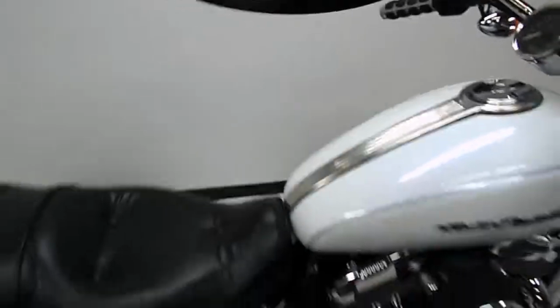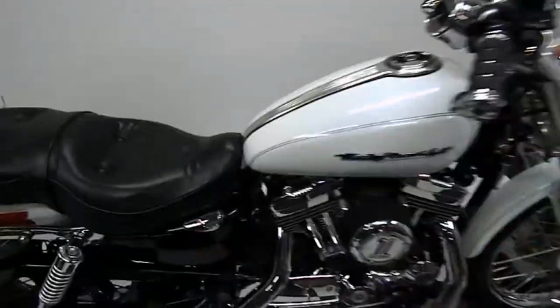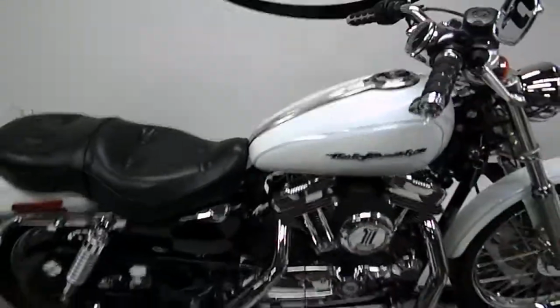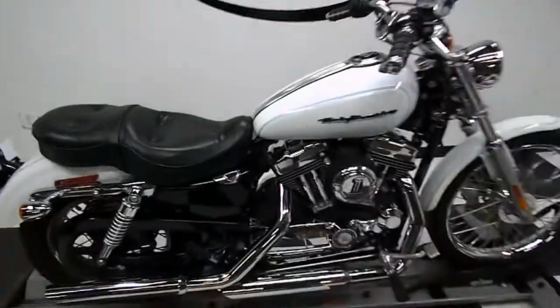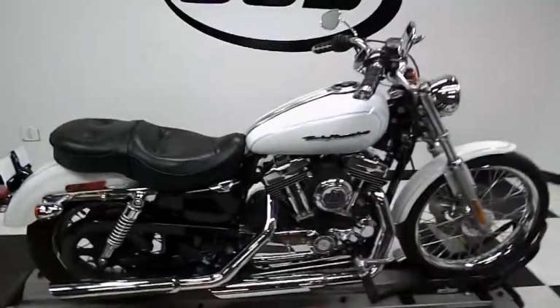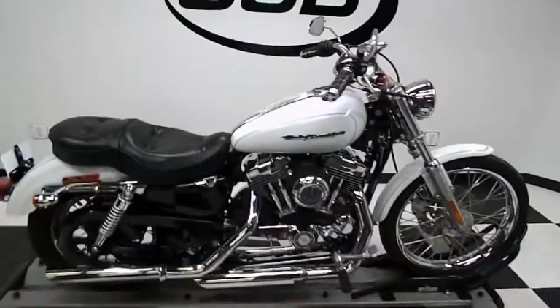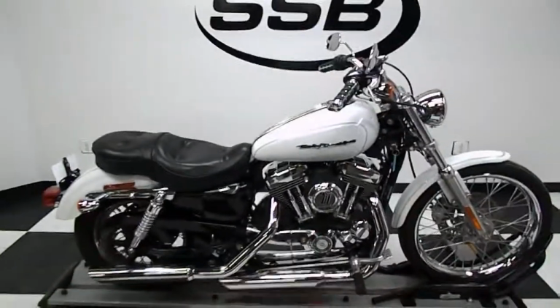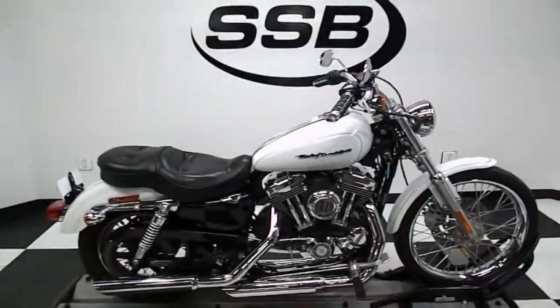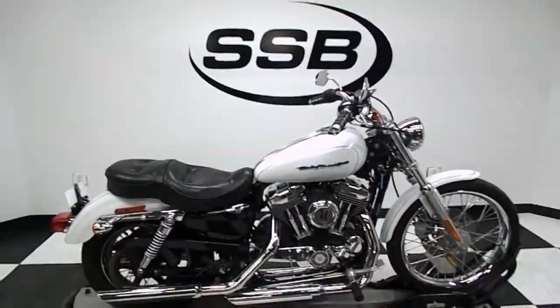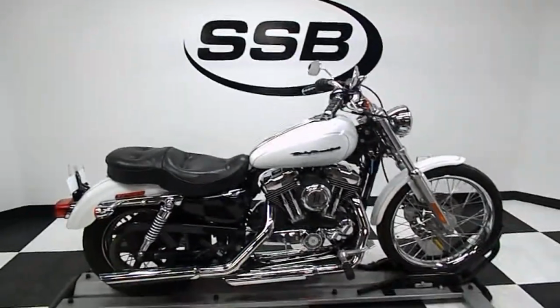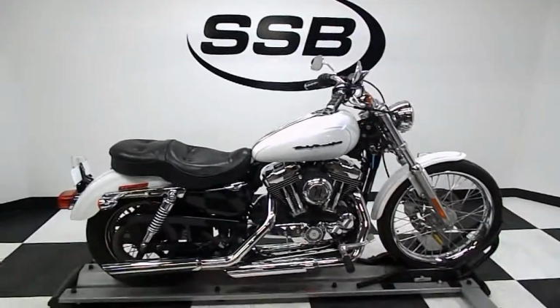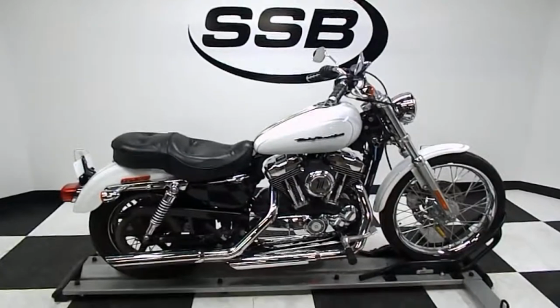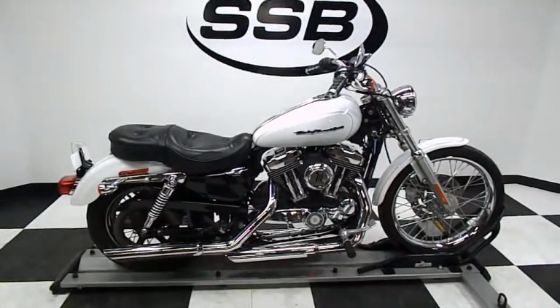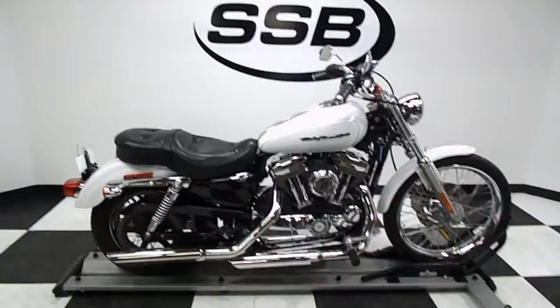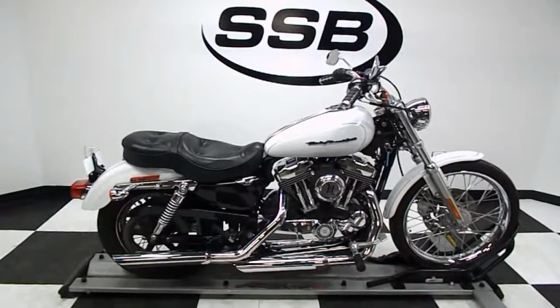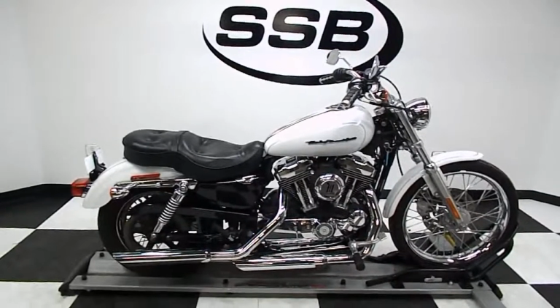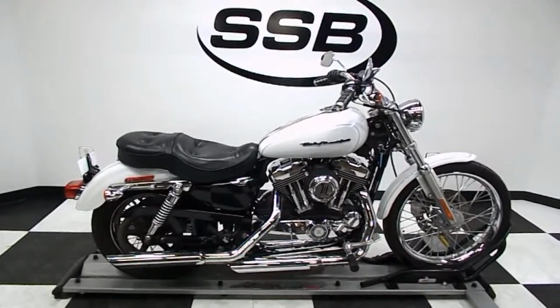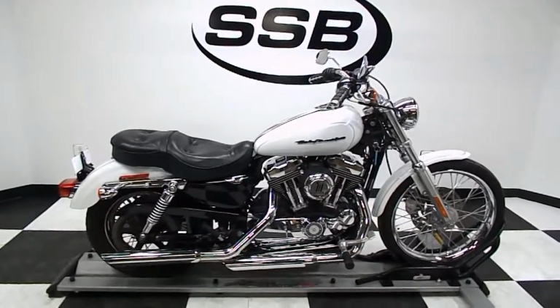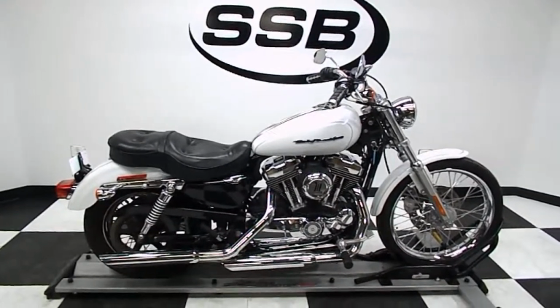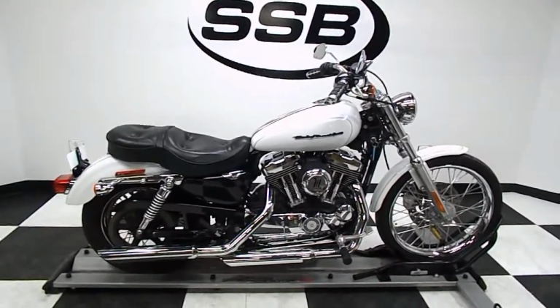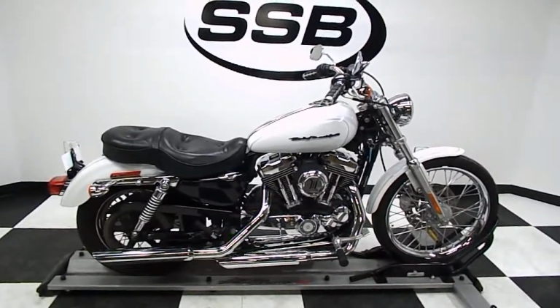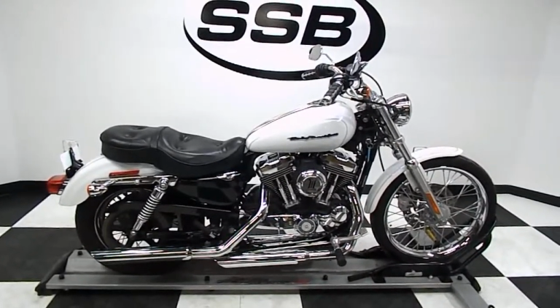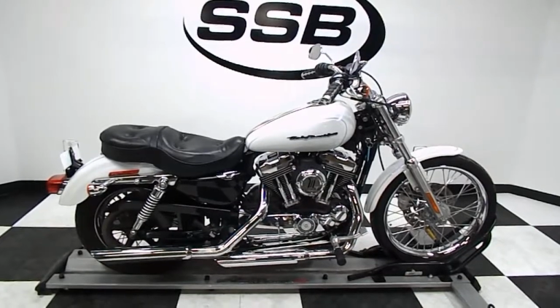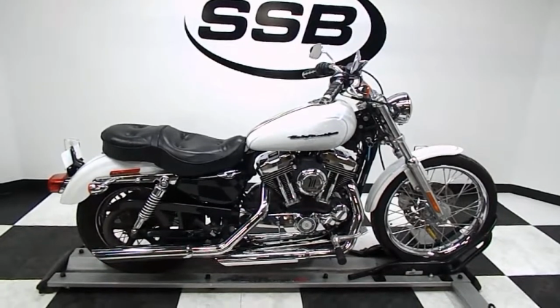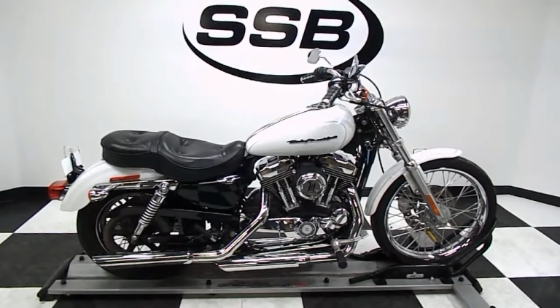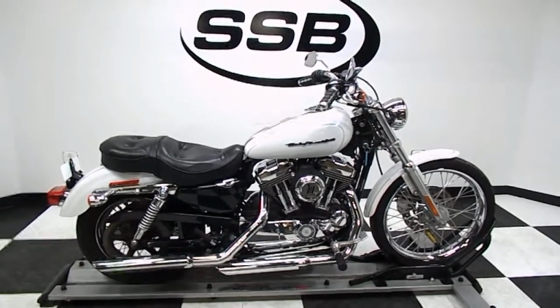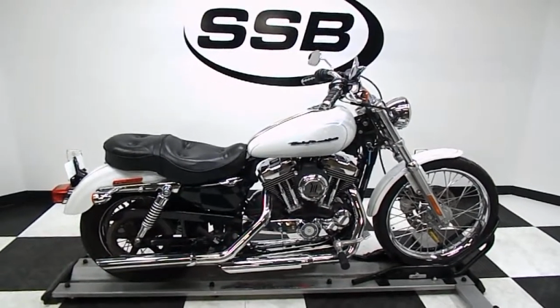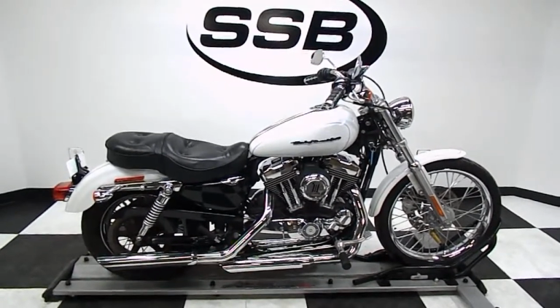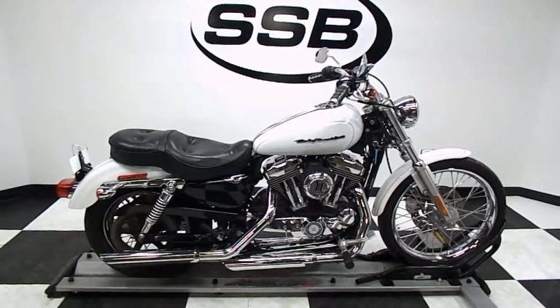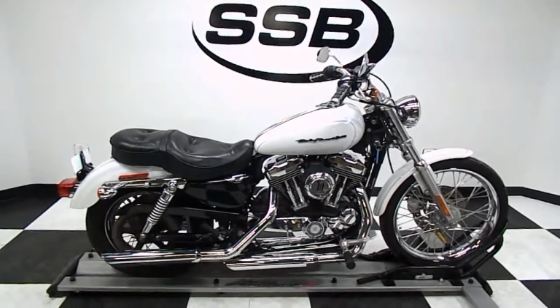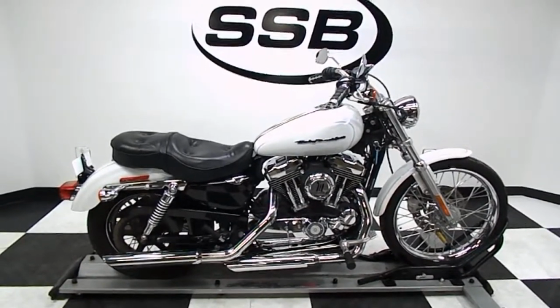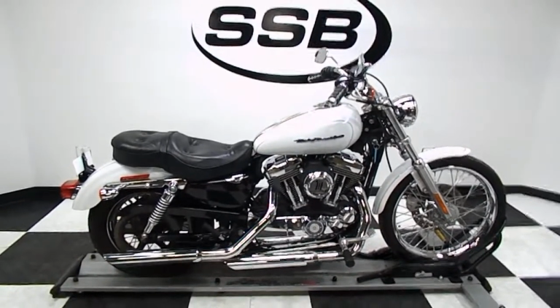This bike has gone through our 24-point pre-sale inspection, also comes with a 30-day, 1,000-mile limited warranty, and as long as you own this bike from us, you will get a discount on parts, labor, and accessories. Thank you for shopping SimplyStreetBikes.com.